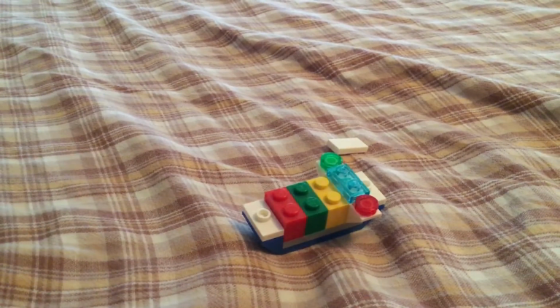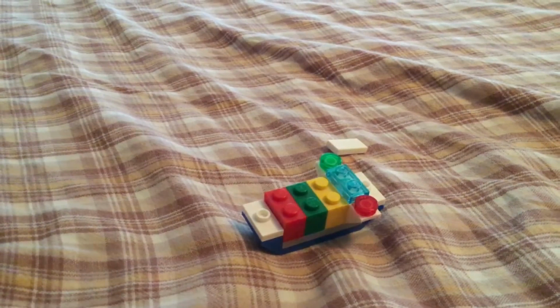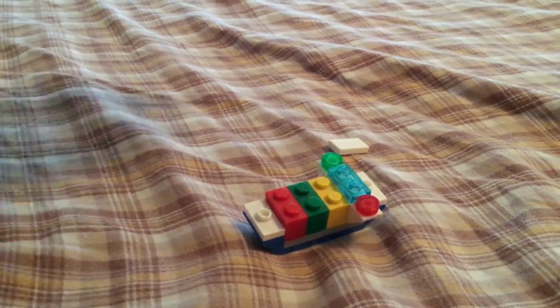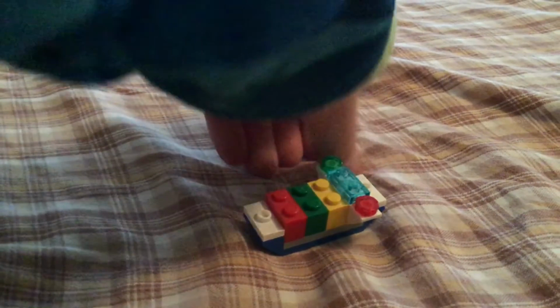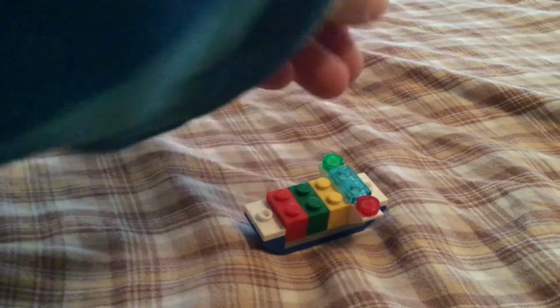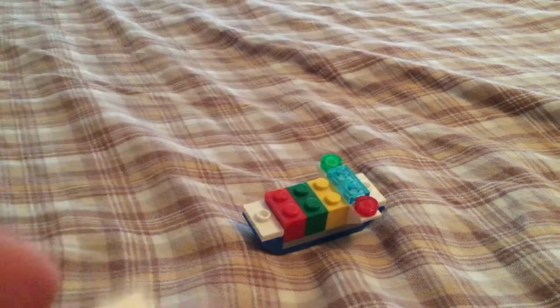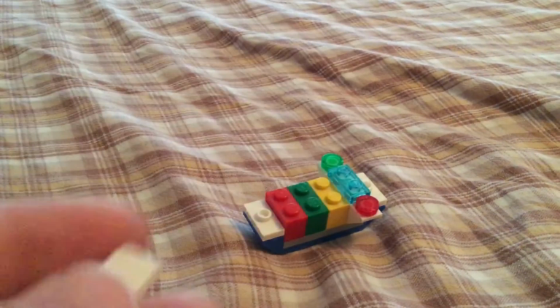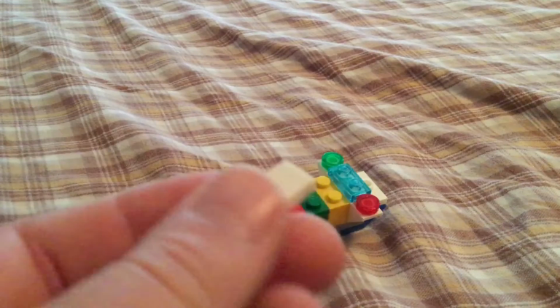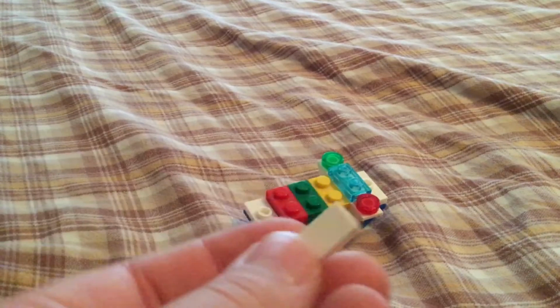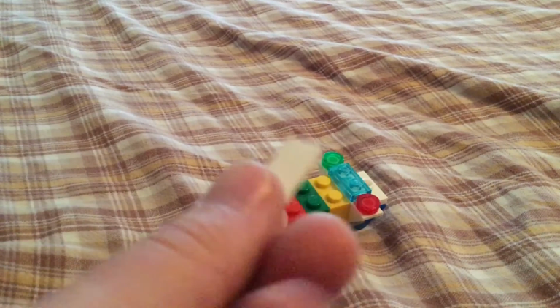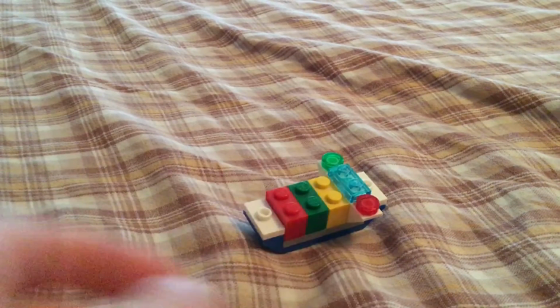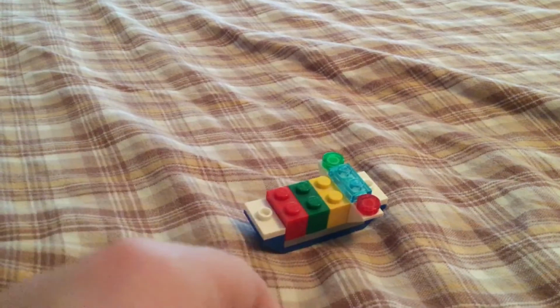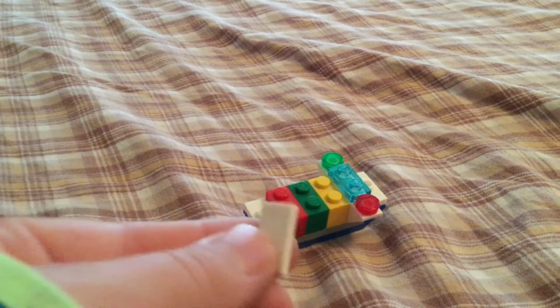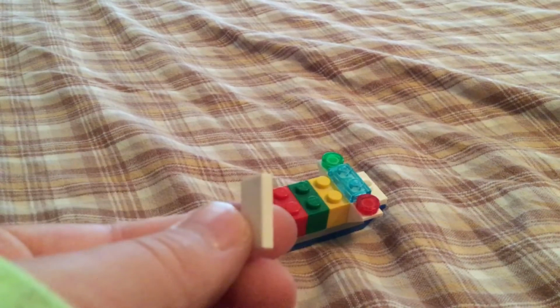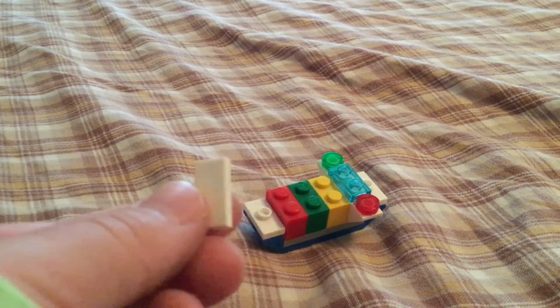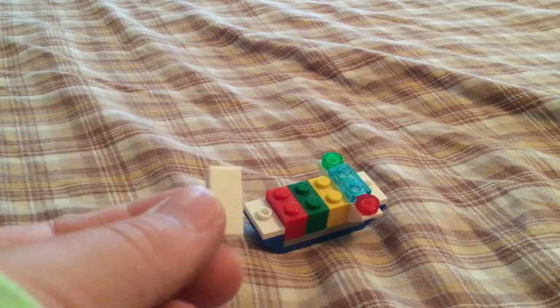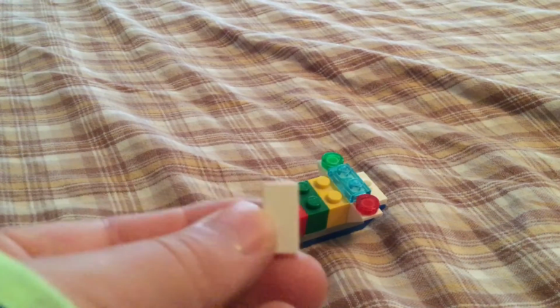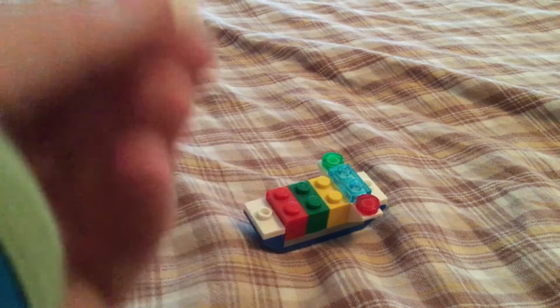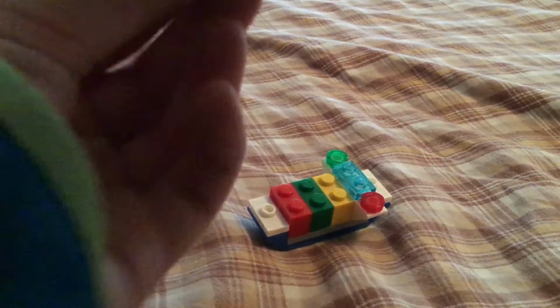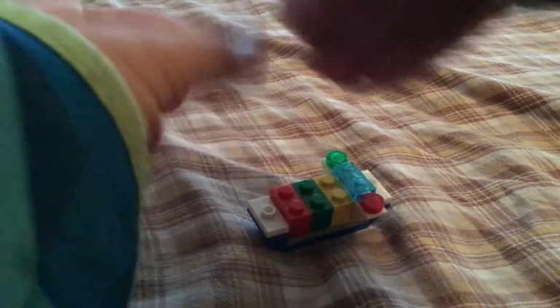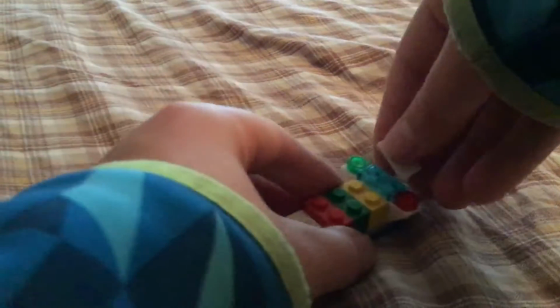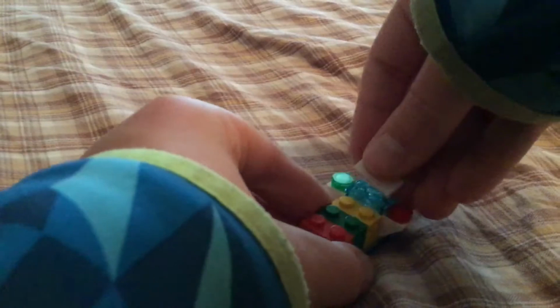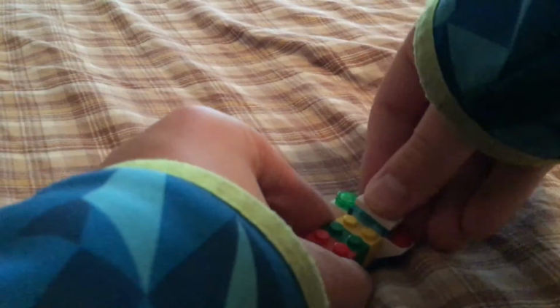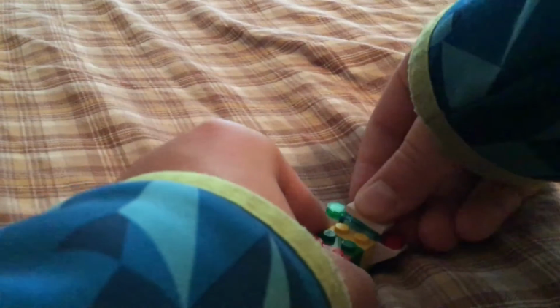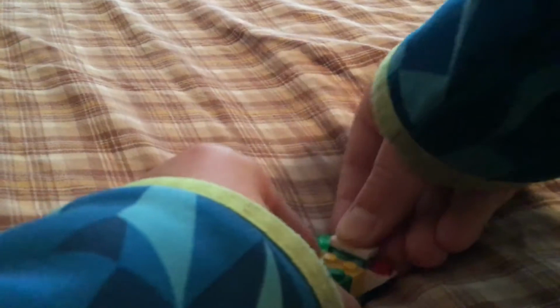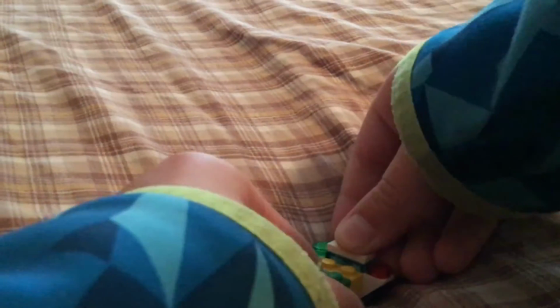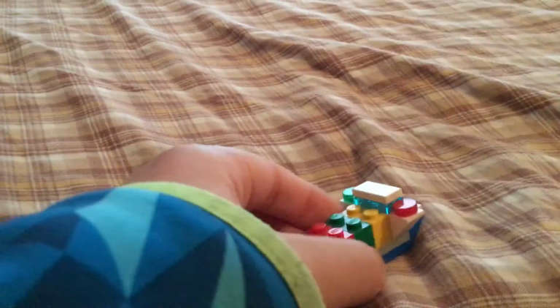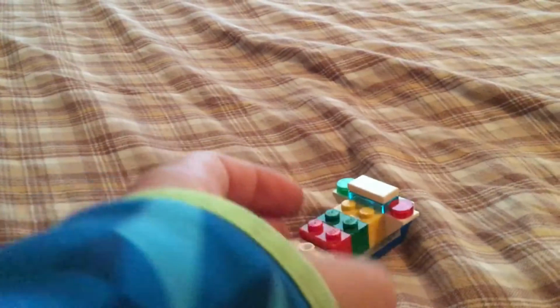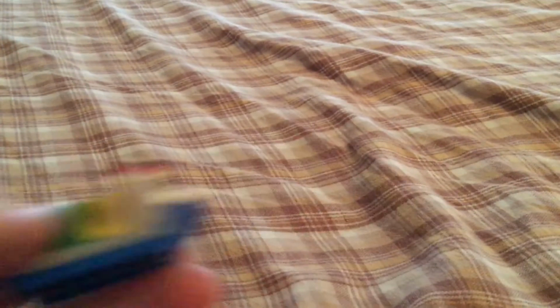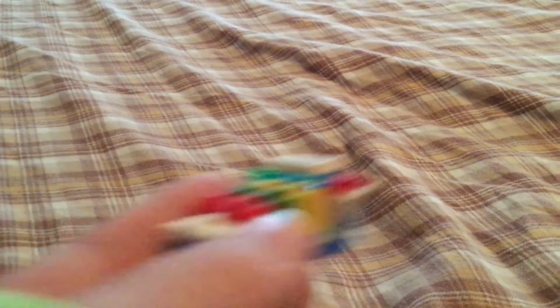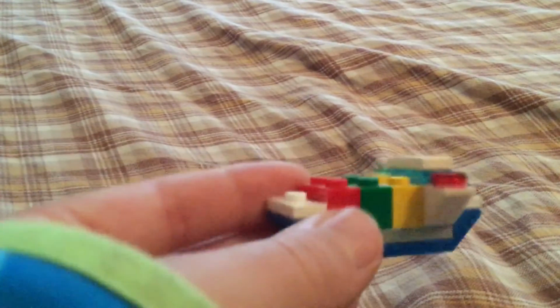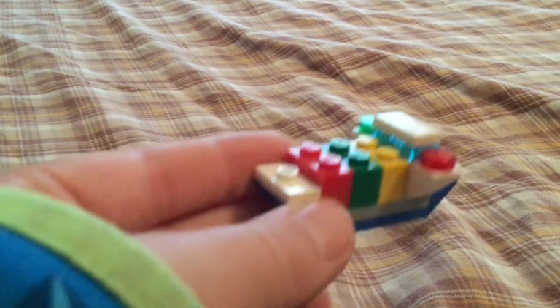Finally, you're going to get this 1x2 tile, and you're going to put that on the top like this.